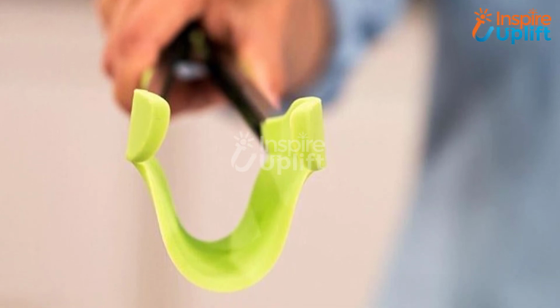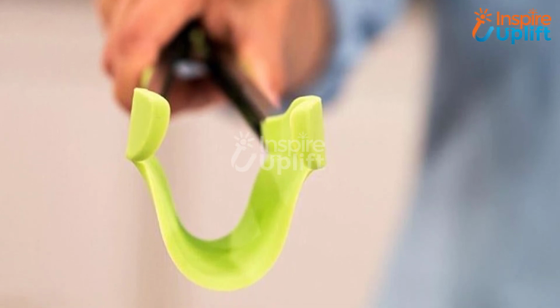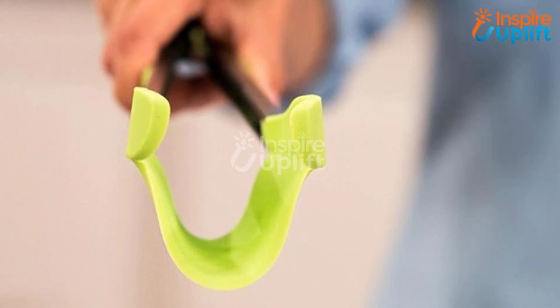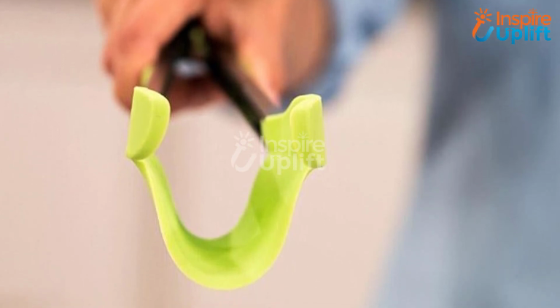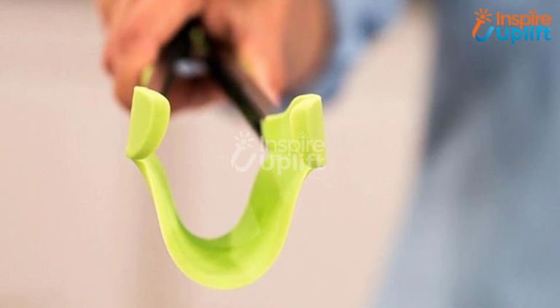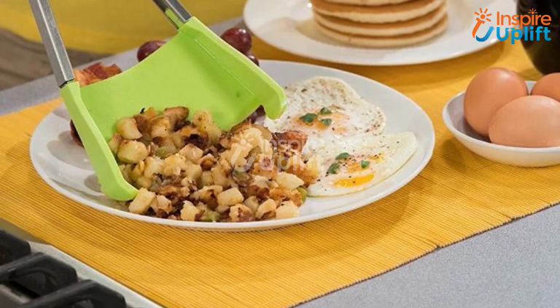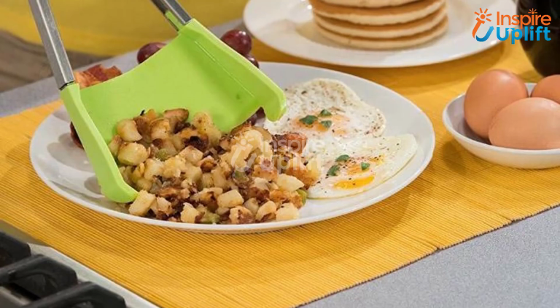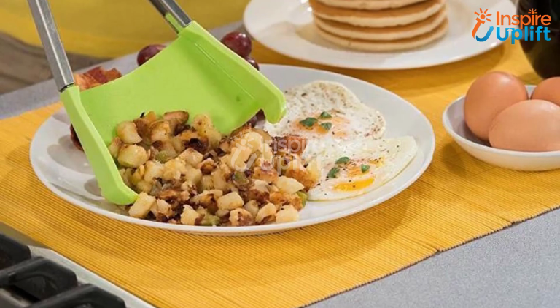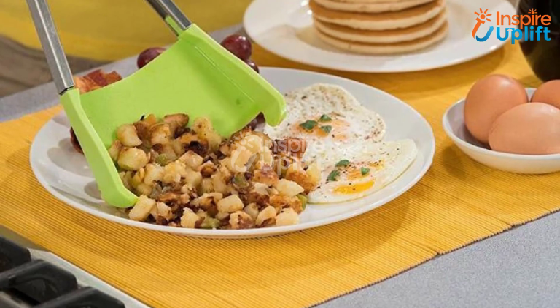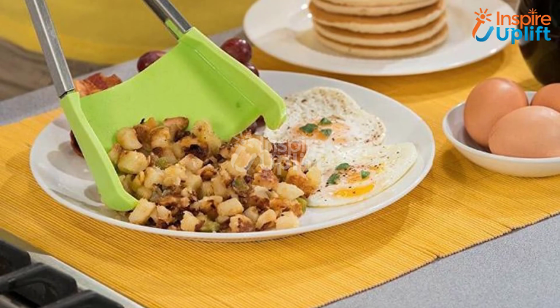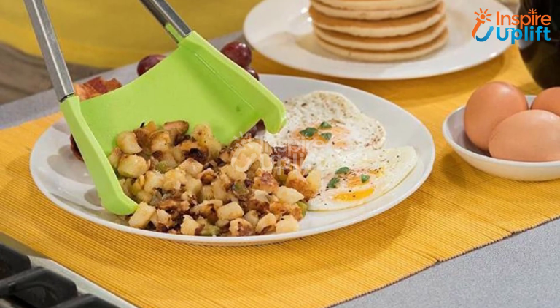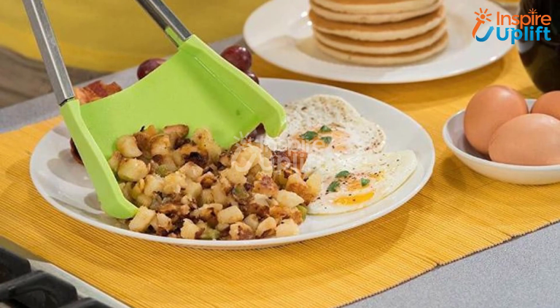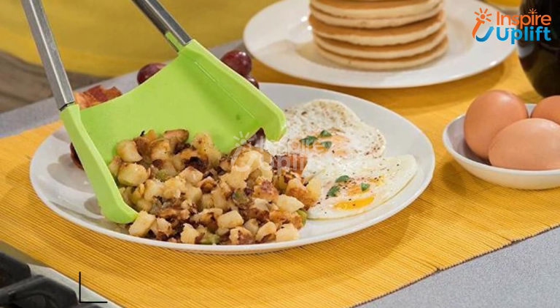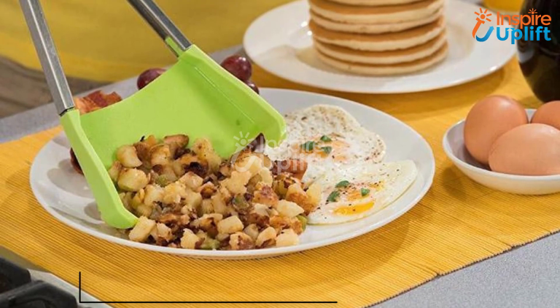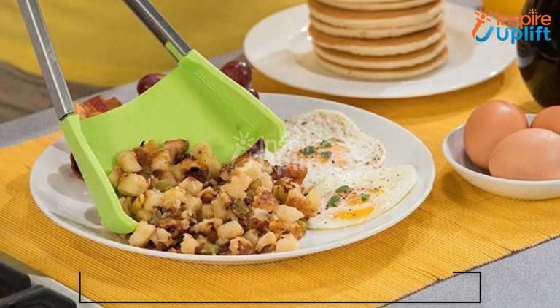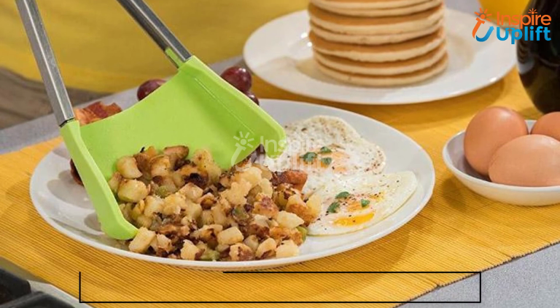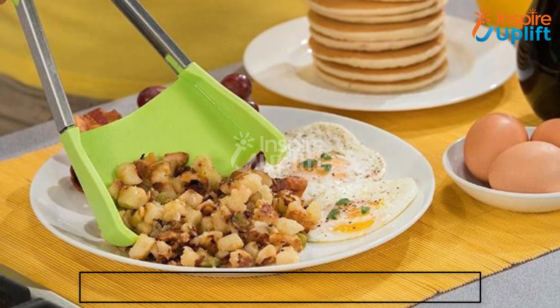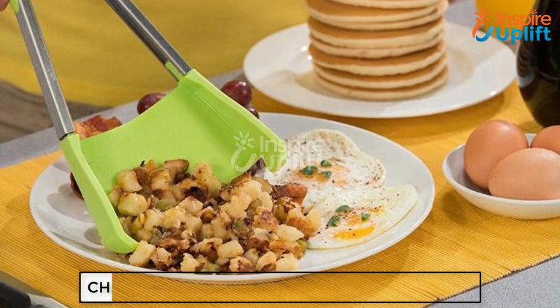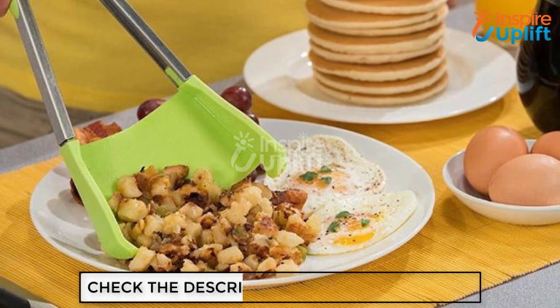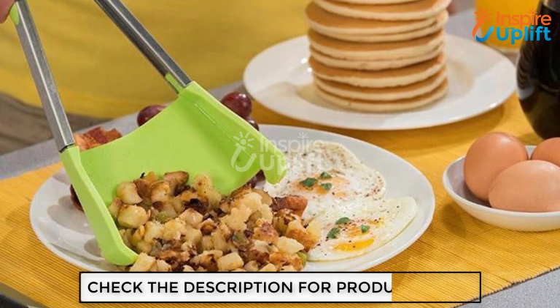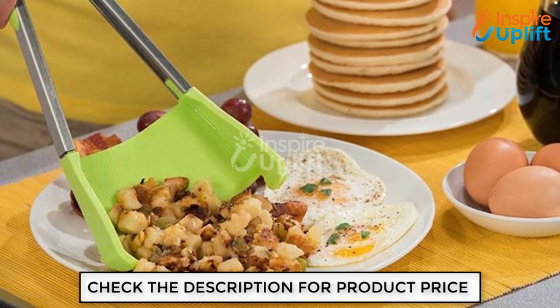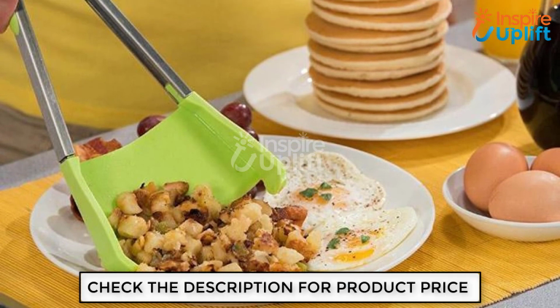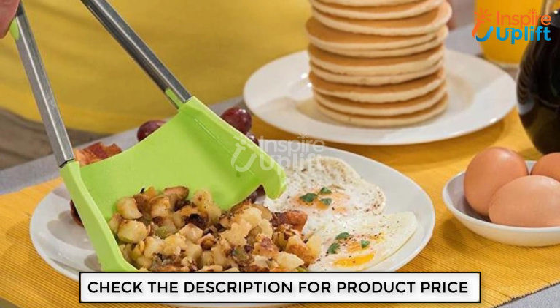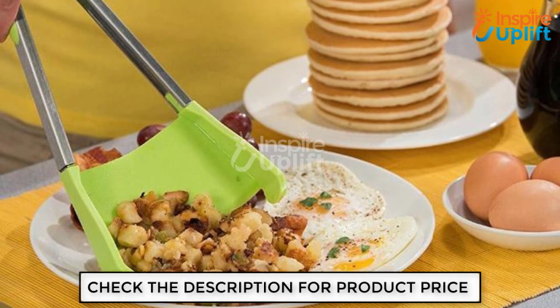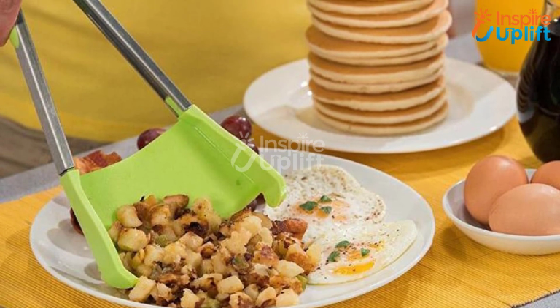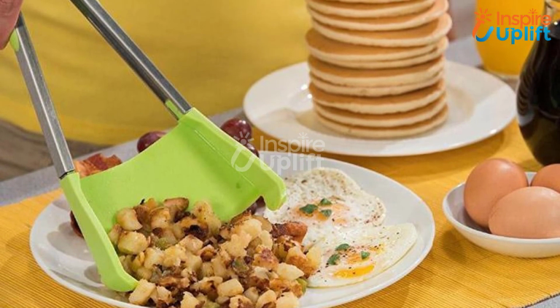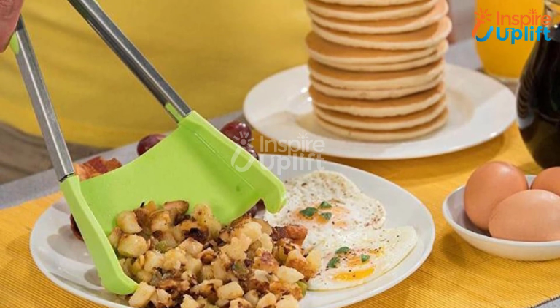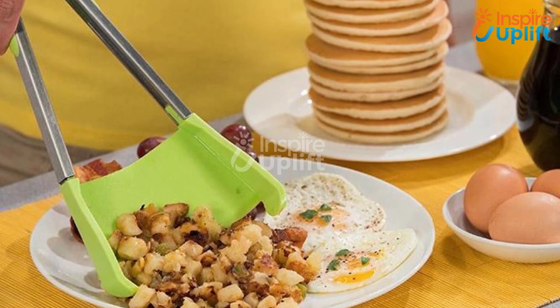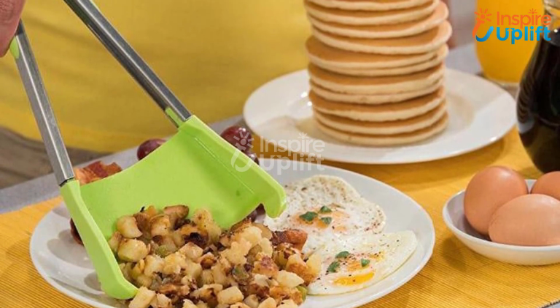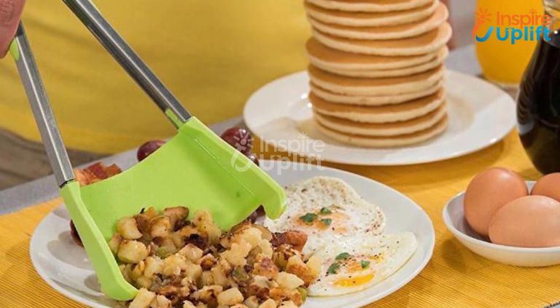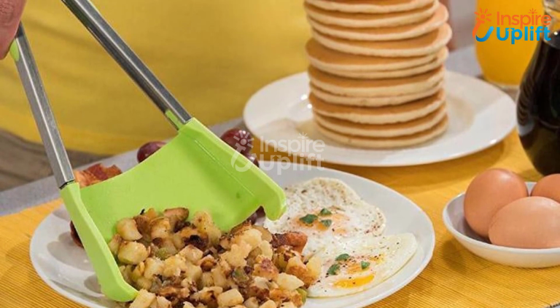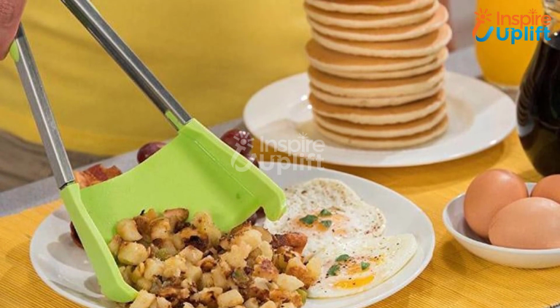No doubt, life in the kitchen has become easier due to these innovative yet useful cooking gears. Like this video and don't forget to share it among your circle.